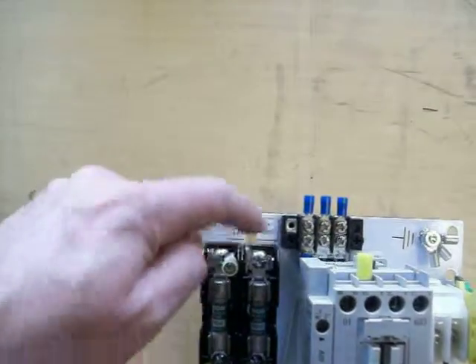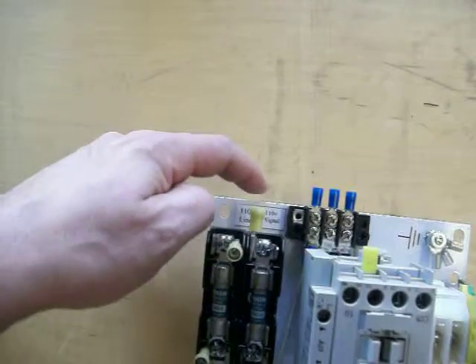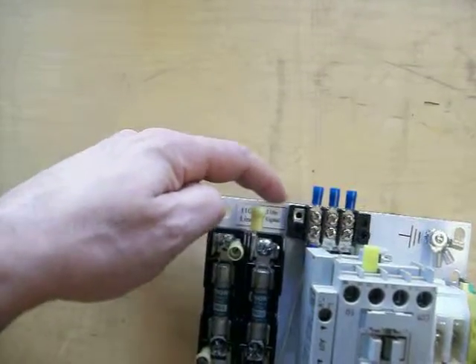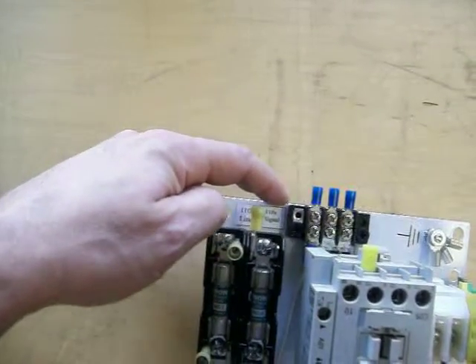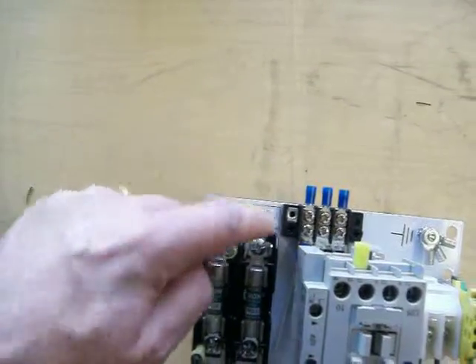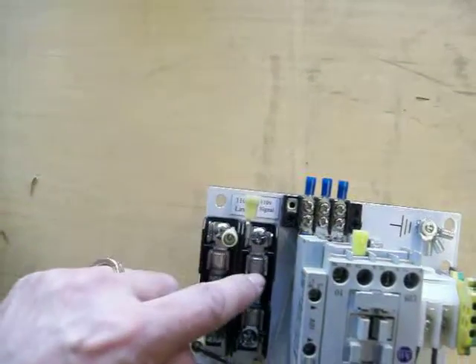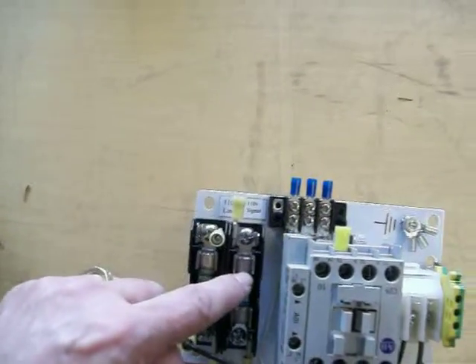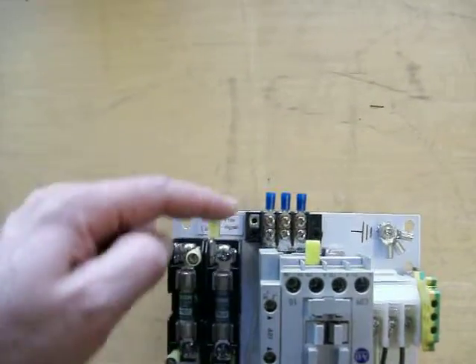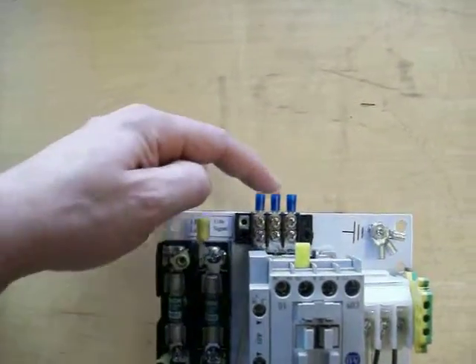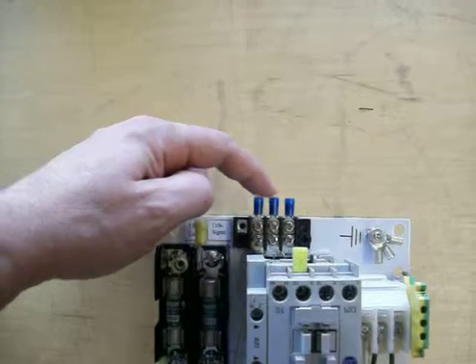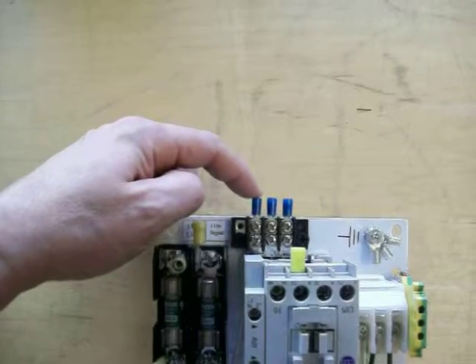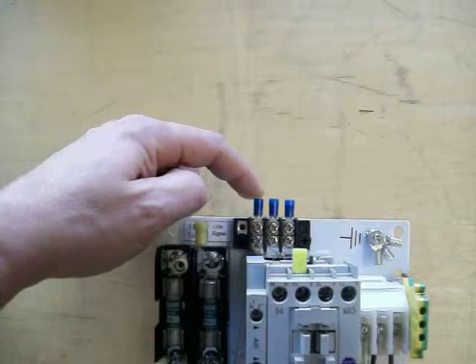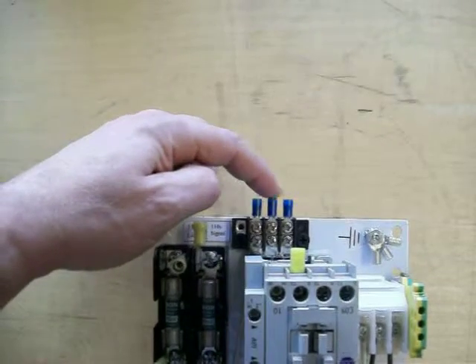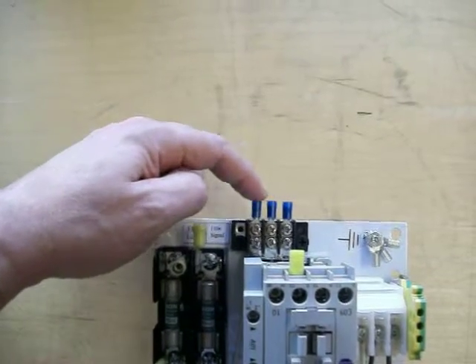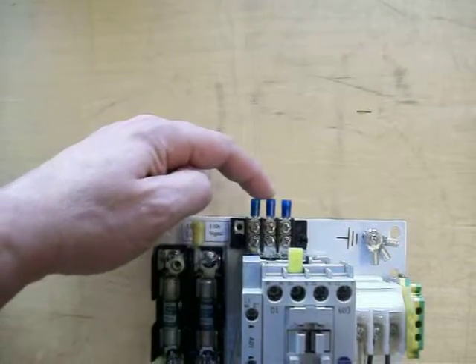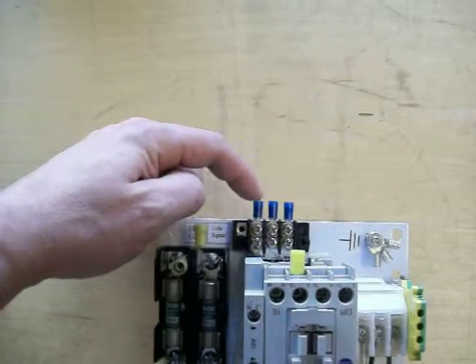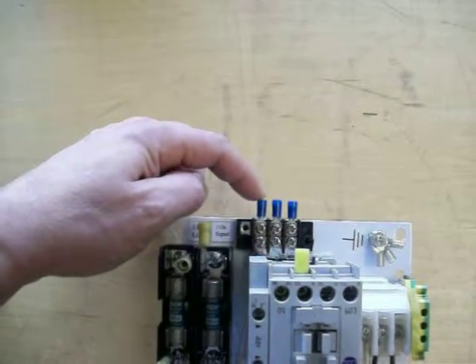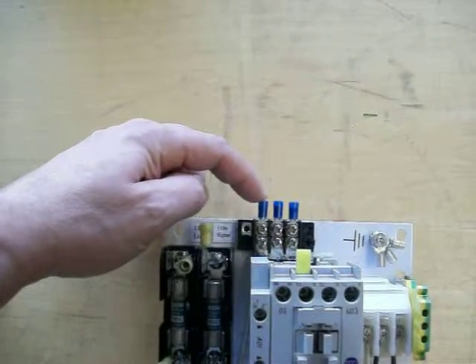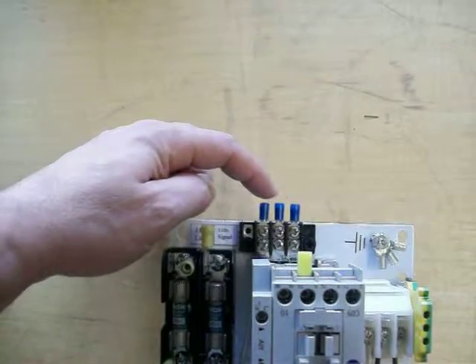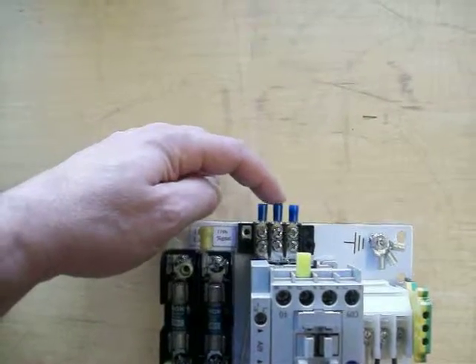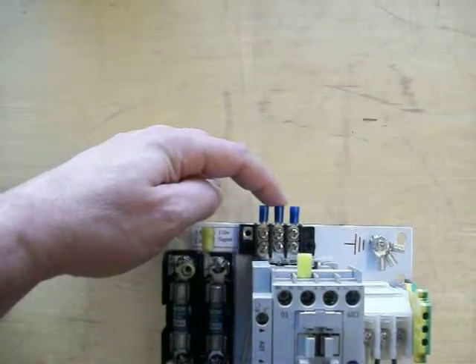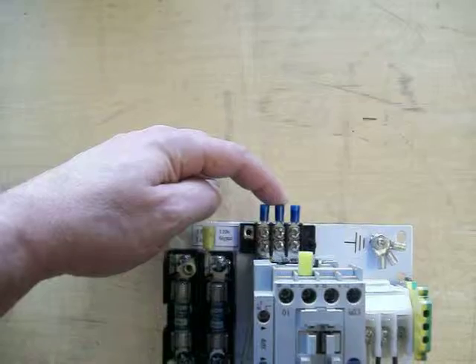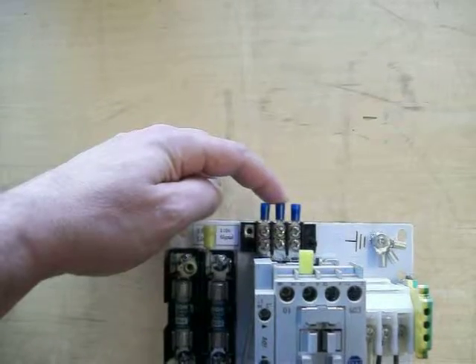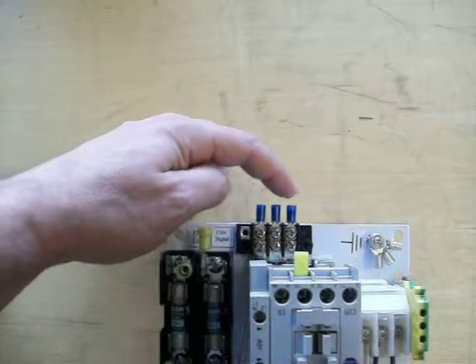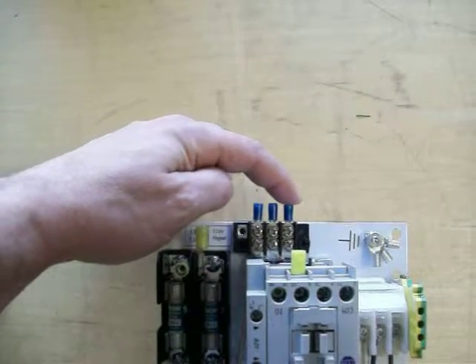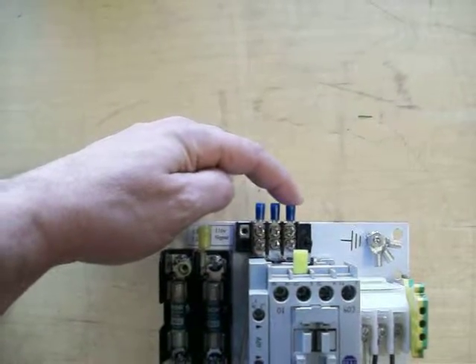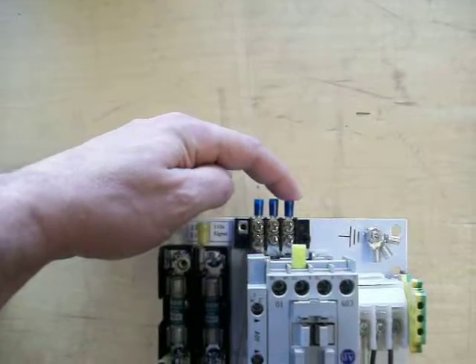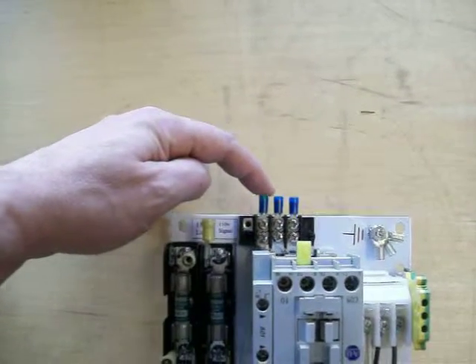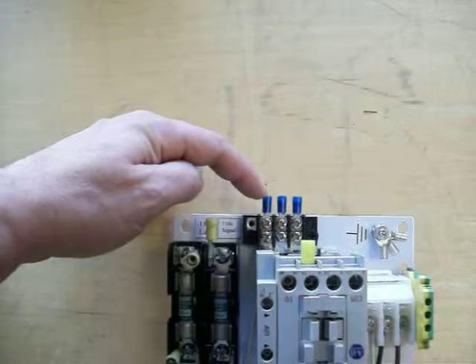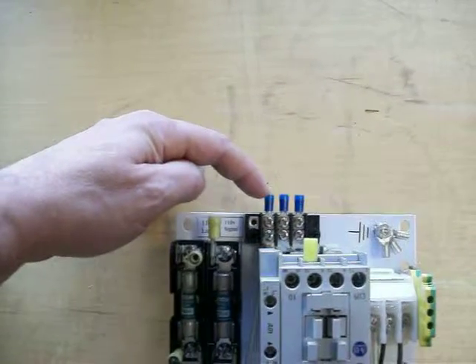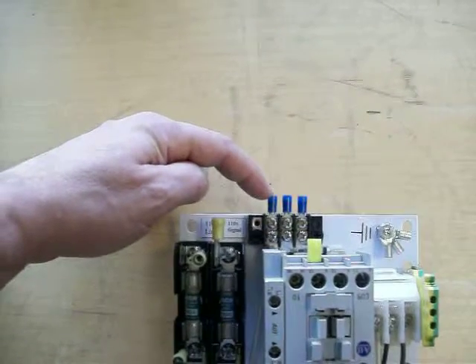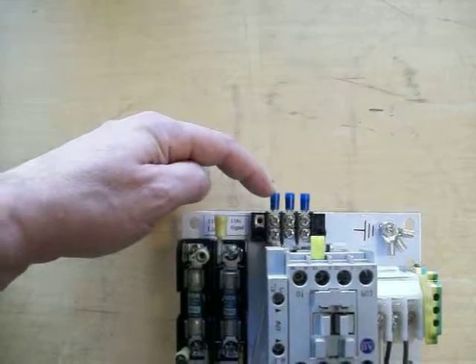This is coming off the PLC contactor. This section is for our neutrals — a common neutral. This will be the motor neutral, the line side neutral, and the signal neutral. They all have to be matching off the same panel.